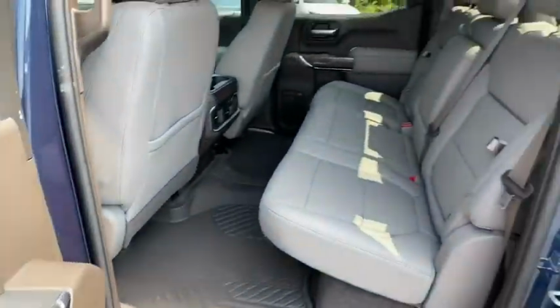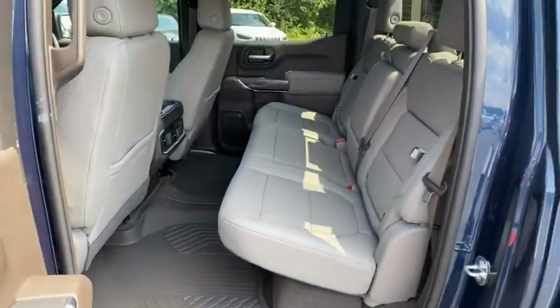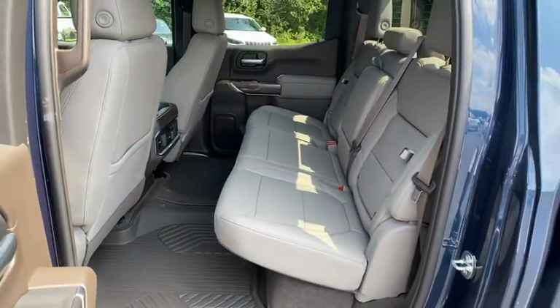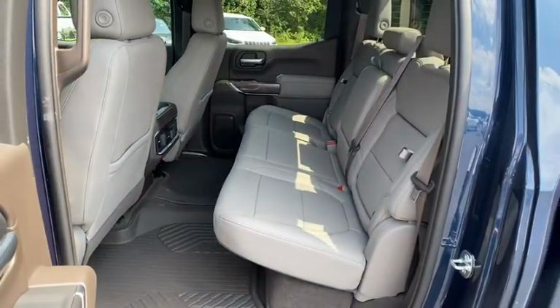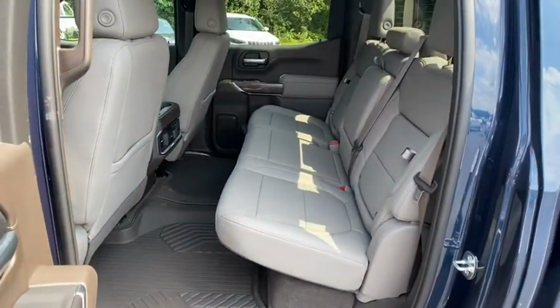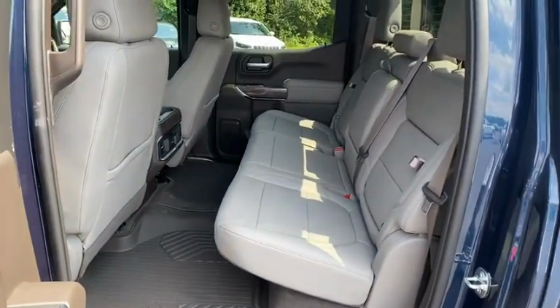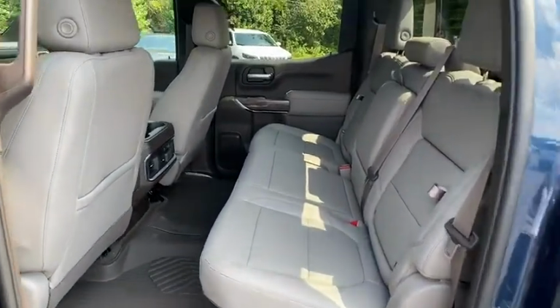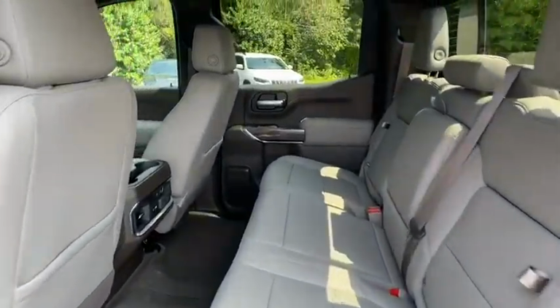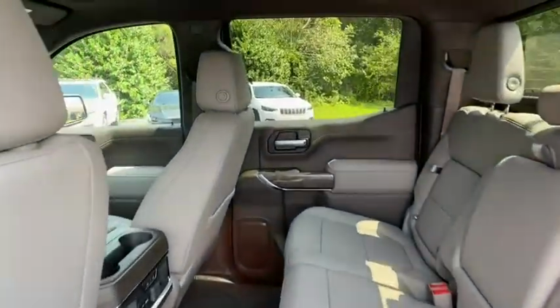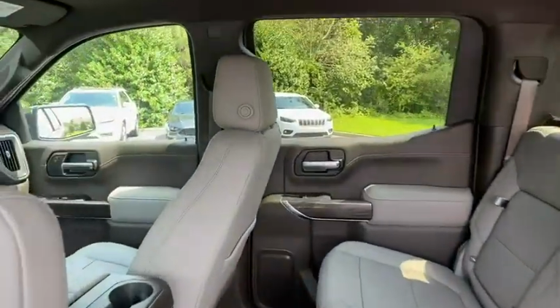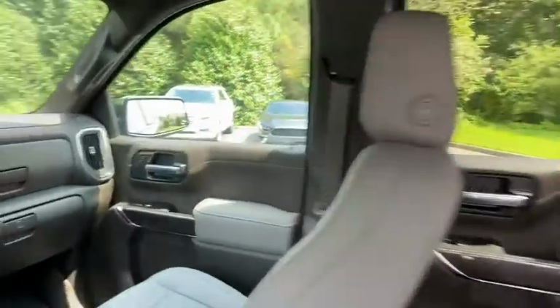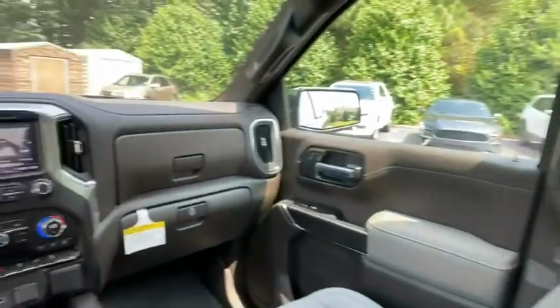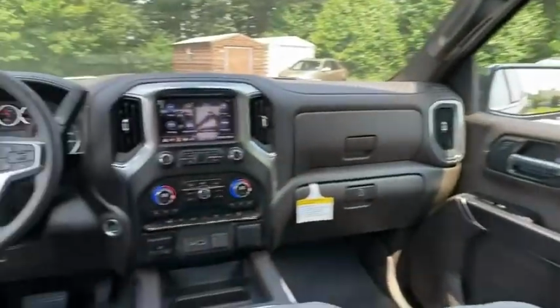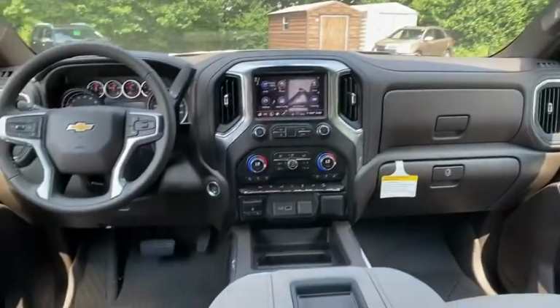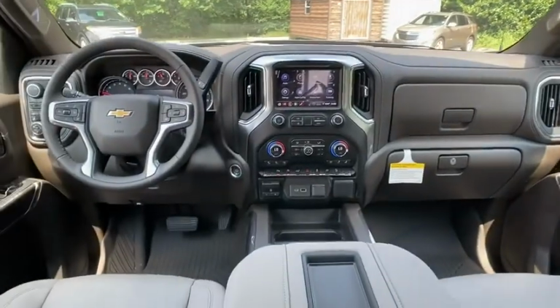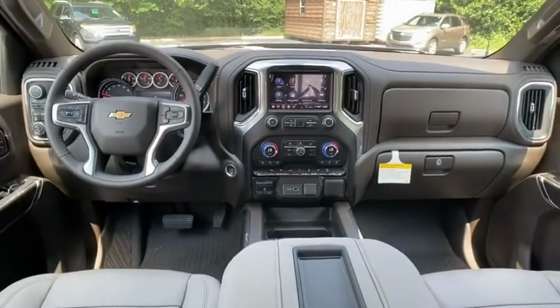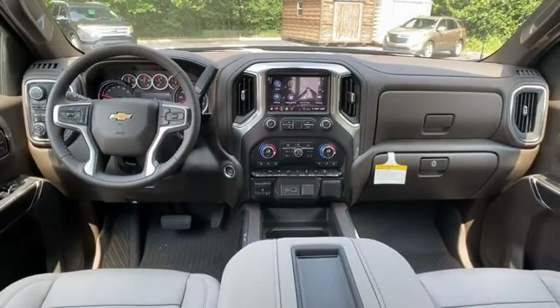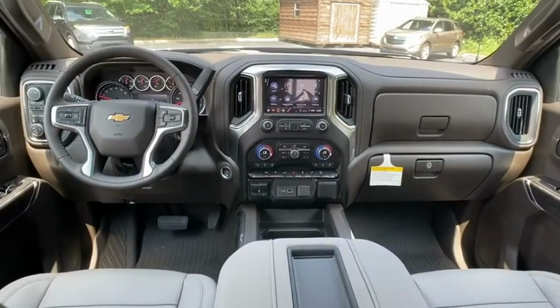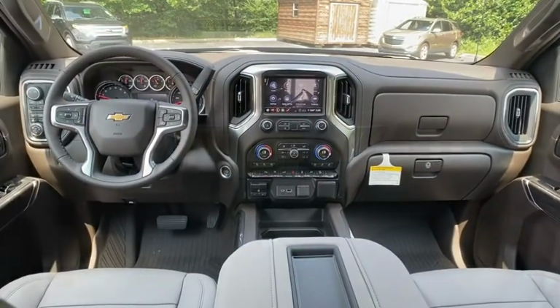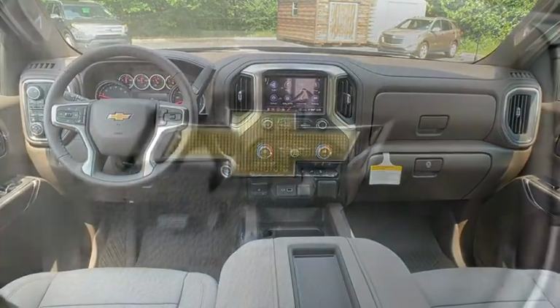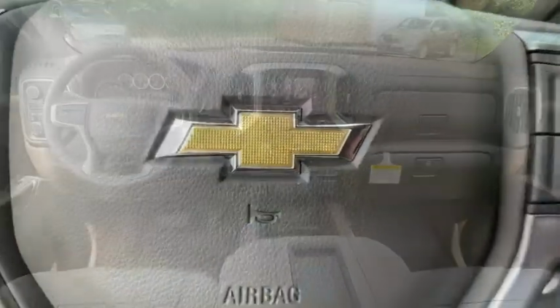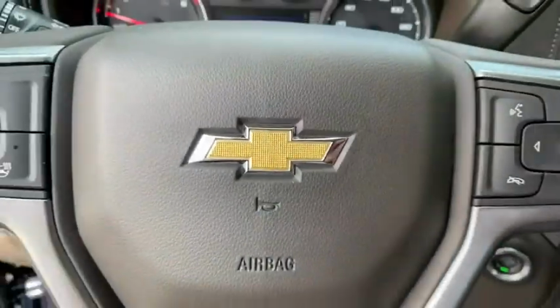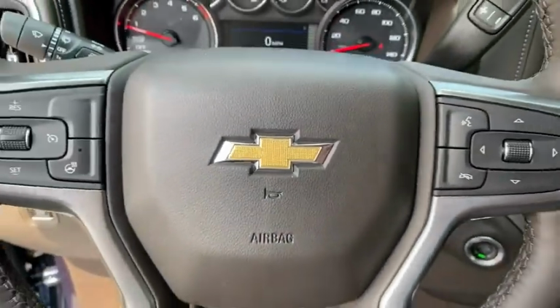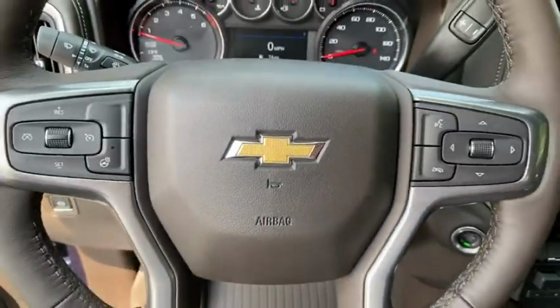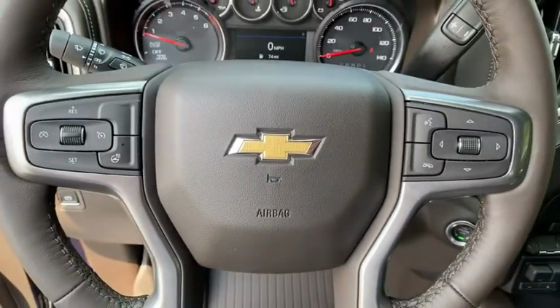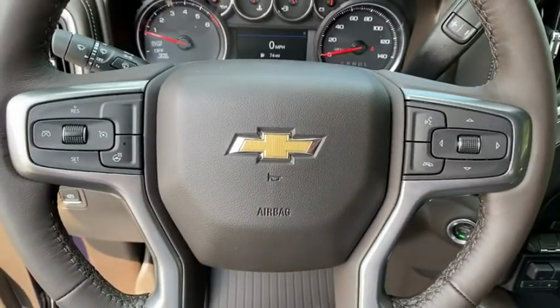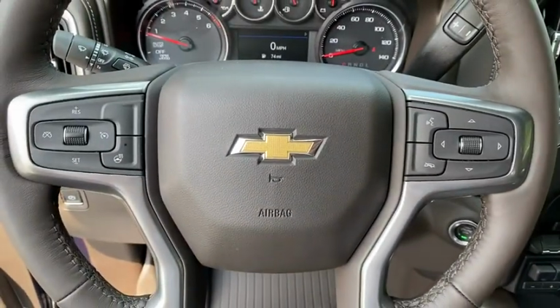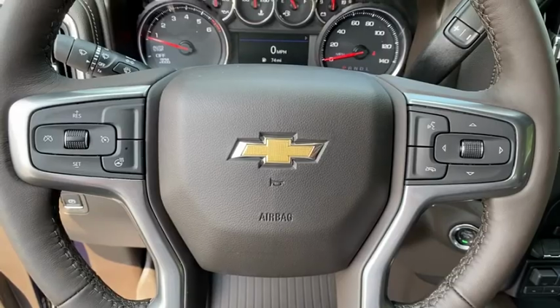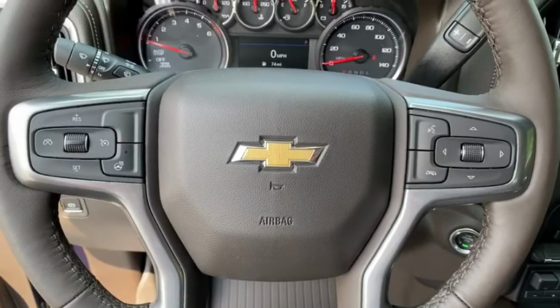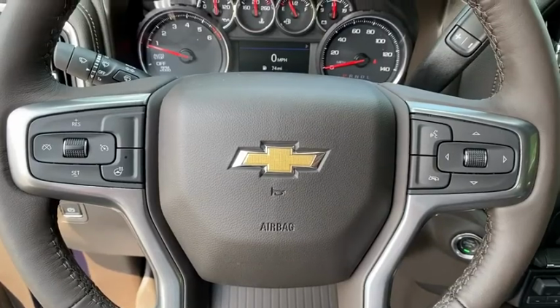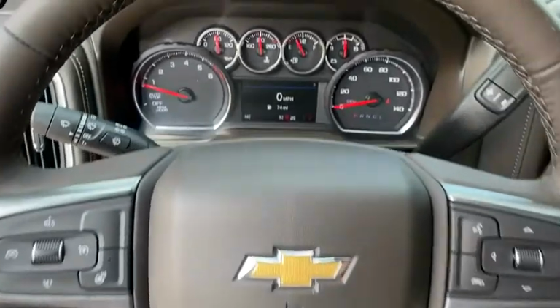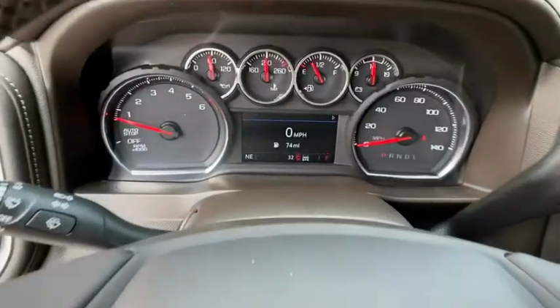Bluetooth, leather wrapped steering wheel, power steering, adjustable steering wheel, four-wheel disc brakes, floor mats, keyless start, cruise control, four-wheel drive, auto dimming rear view mirror.